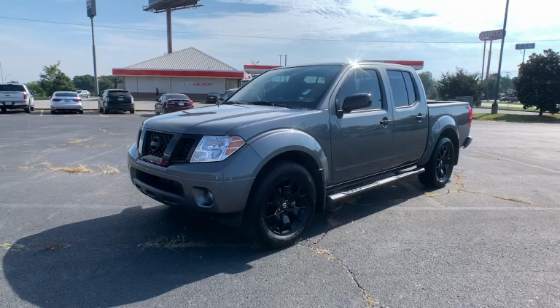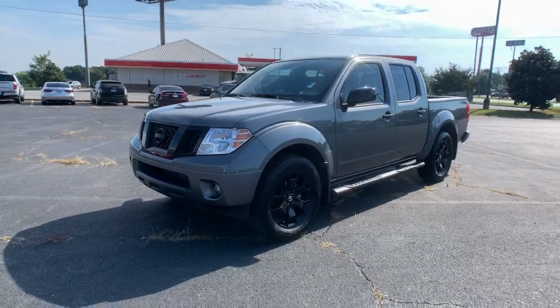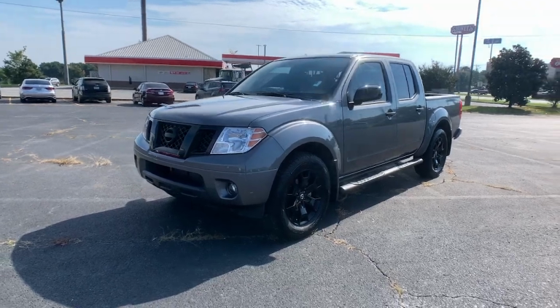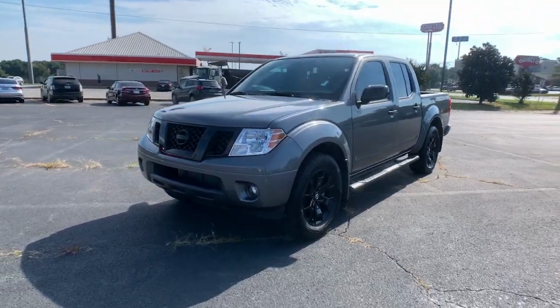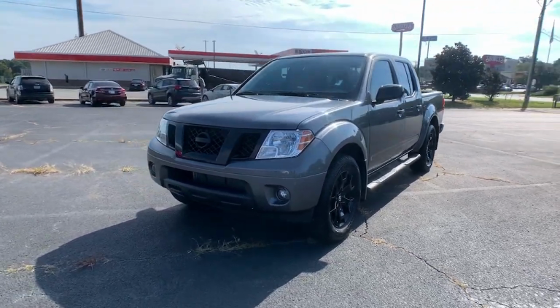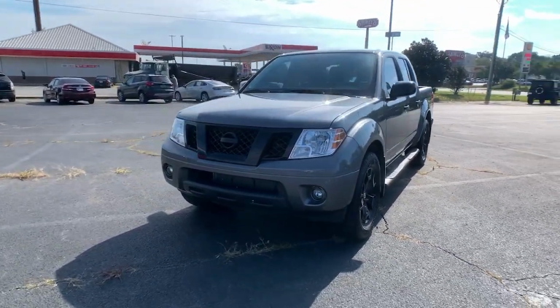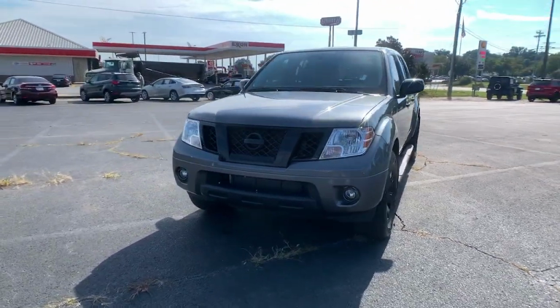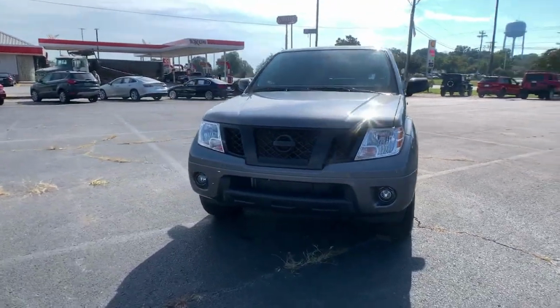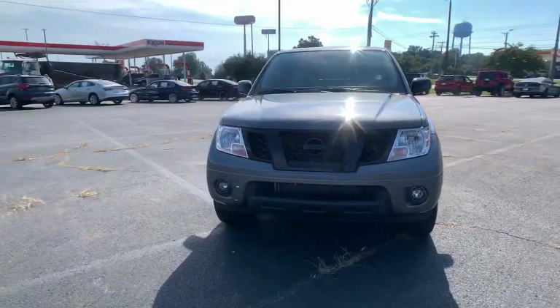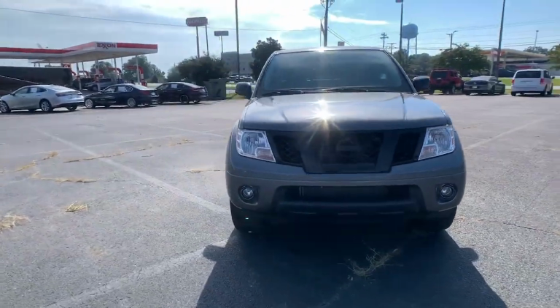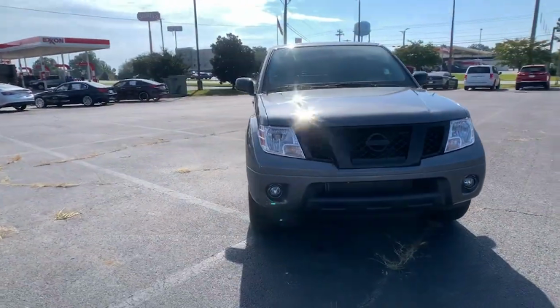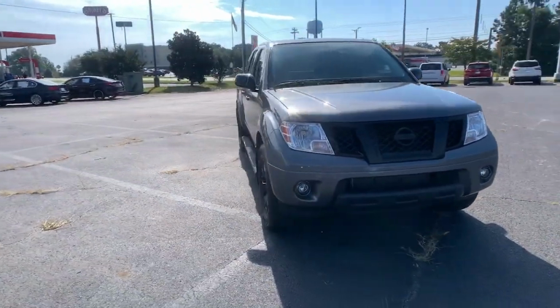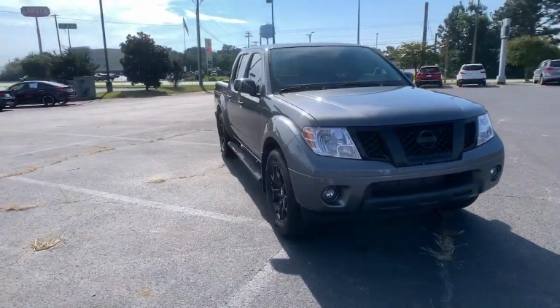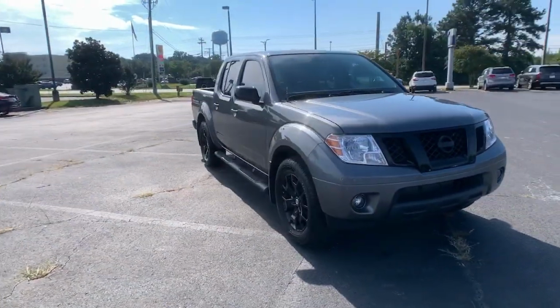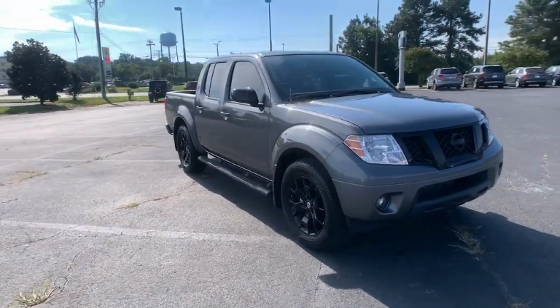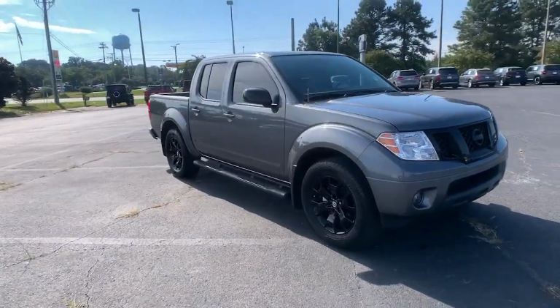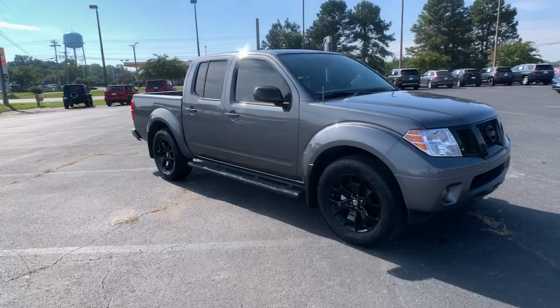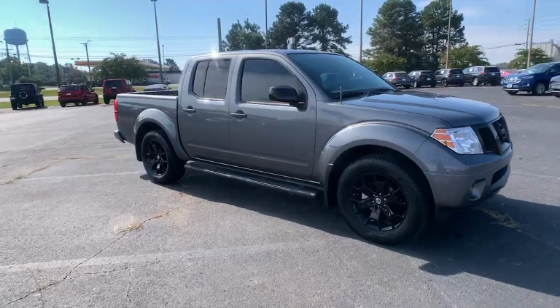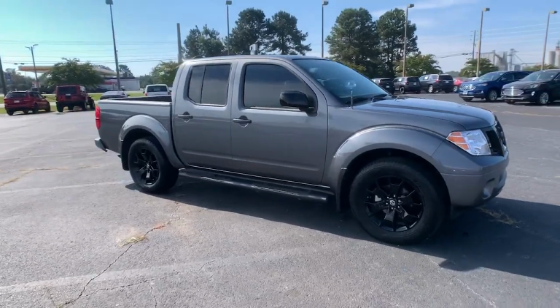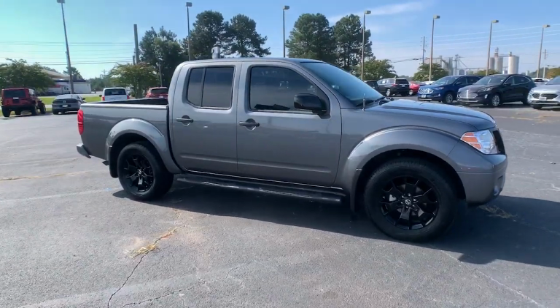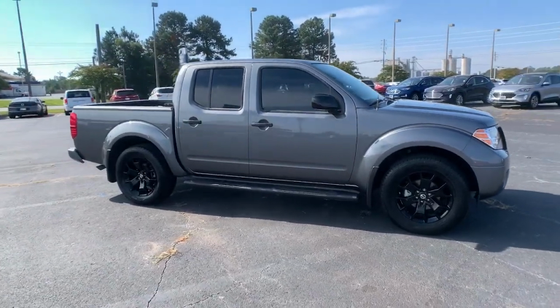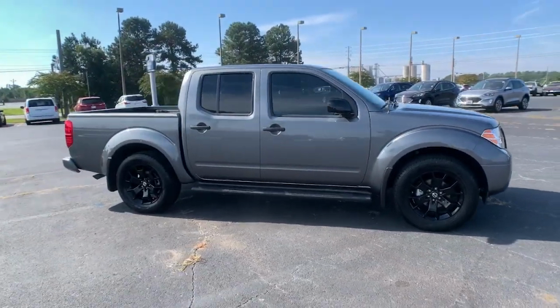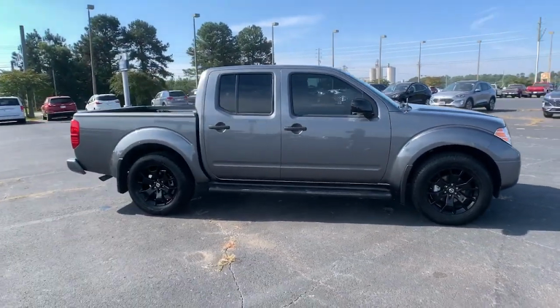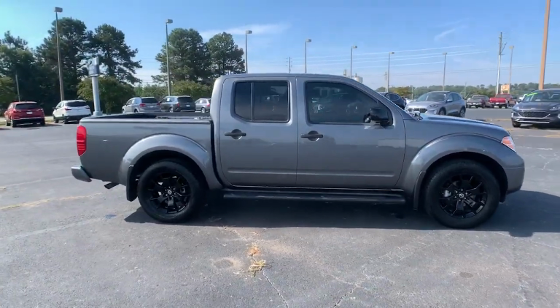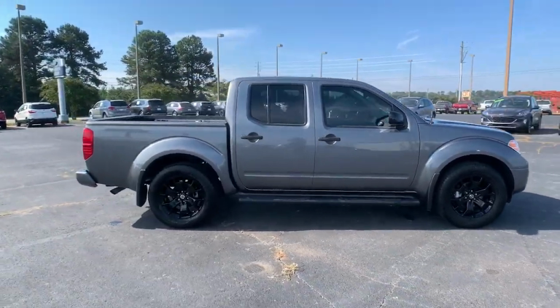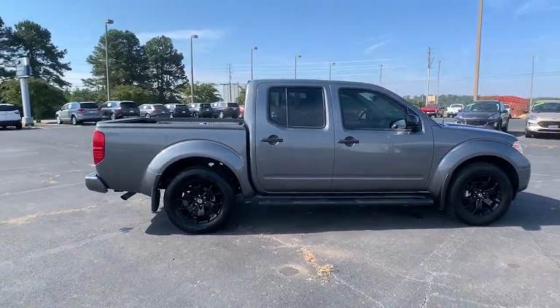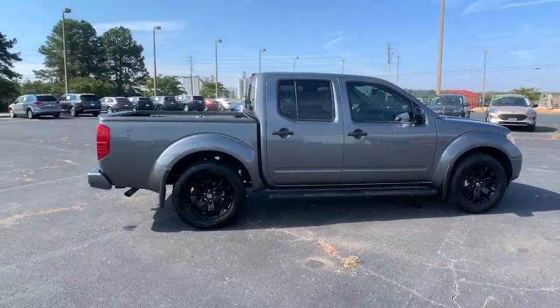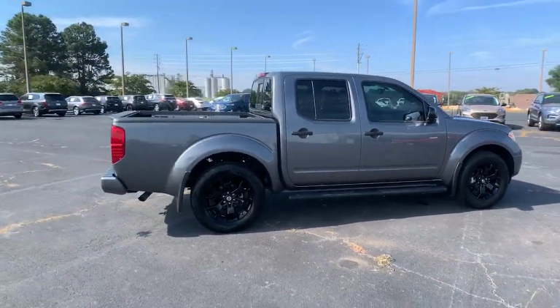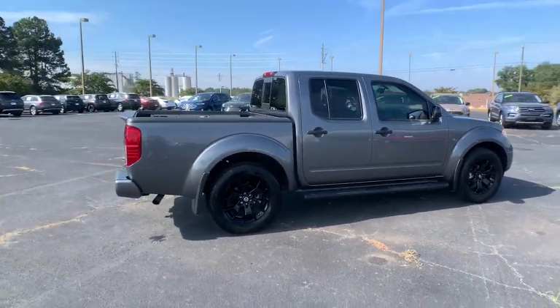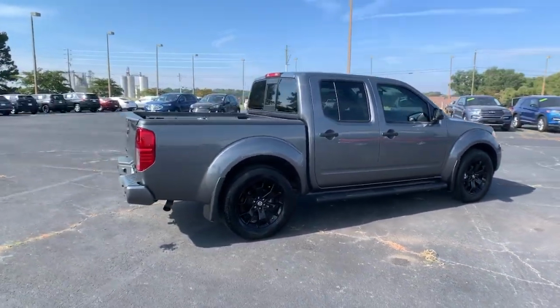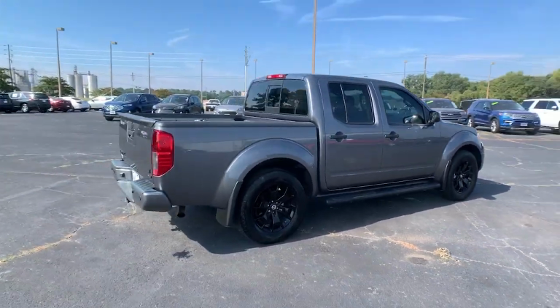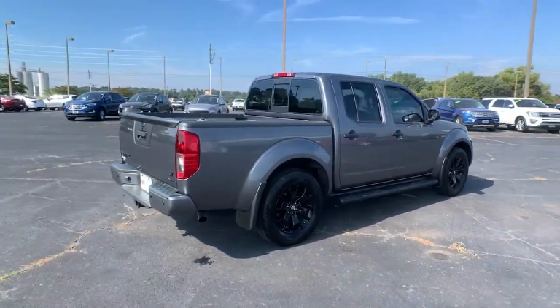Your next car could be the 2020 Nissan Frontier. With less than 15,000 miles on the odometer, this vehicle provides excellent value.